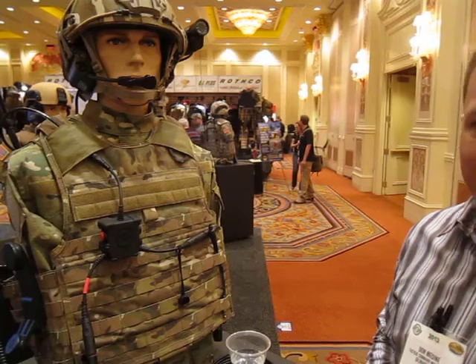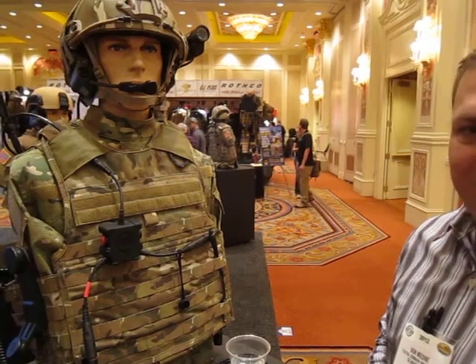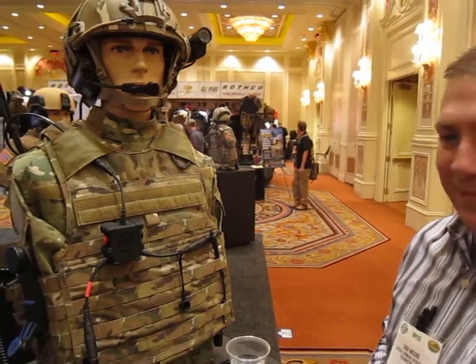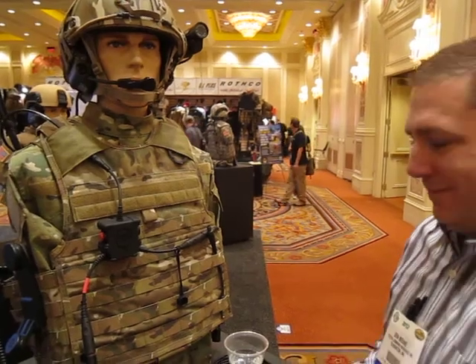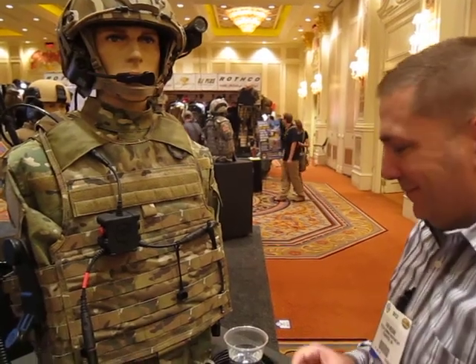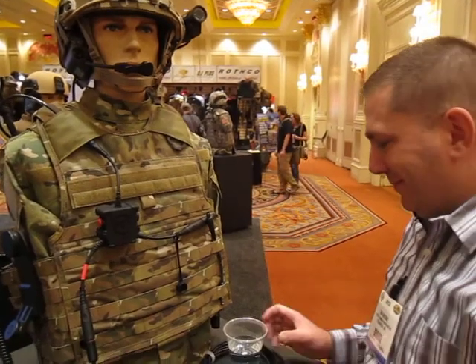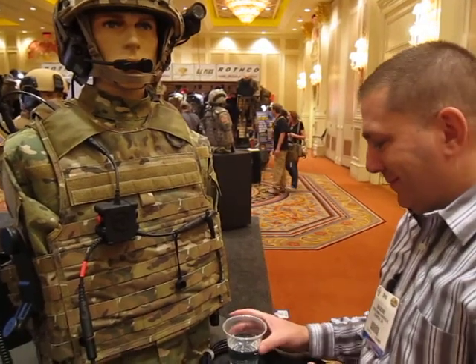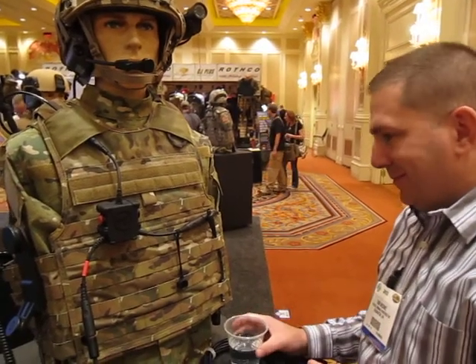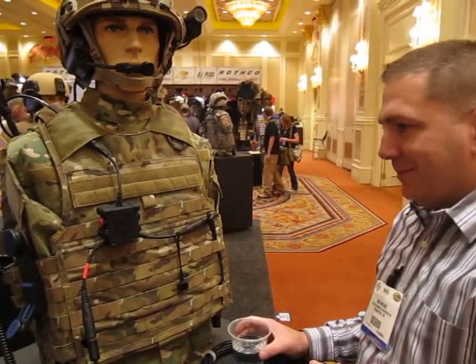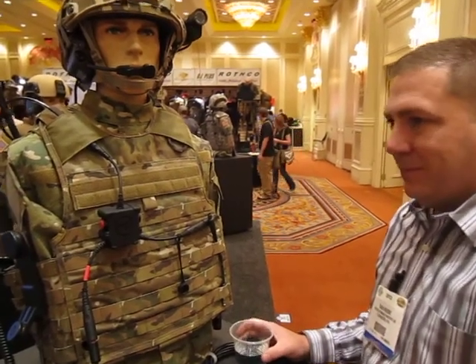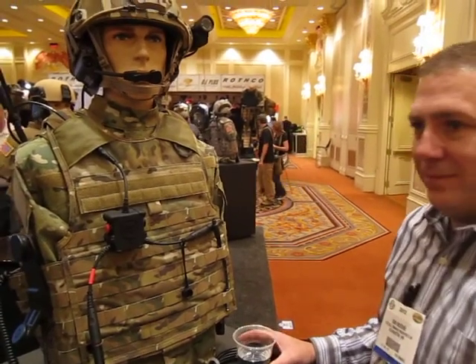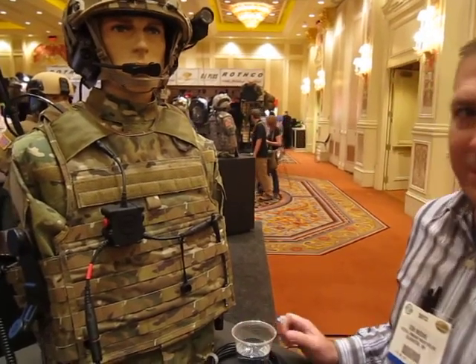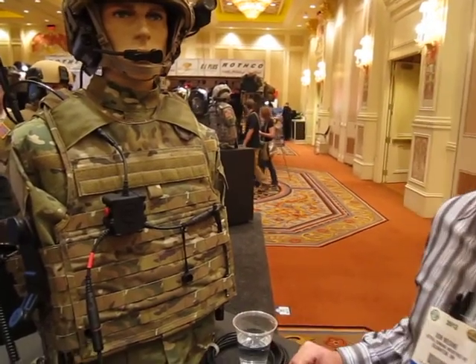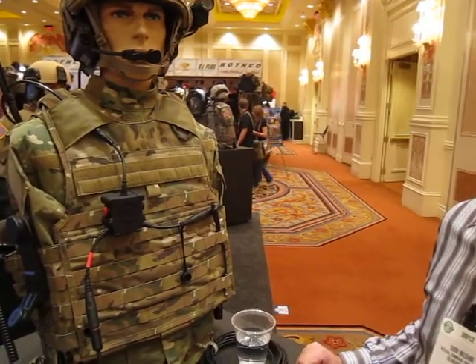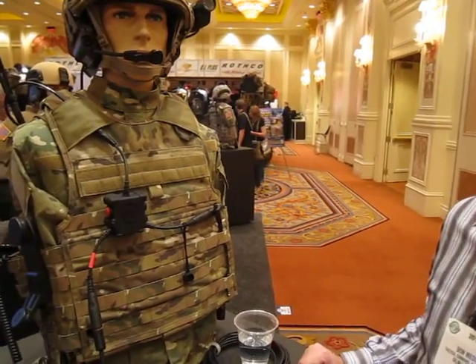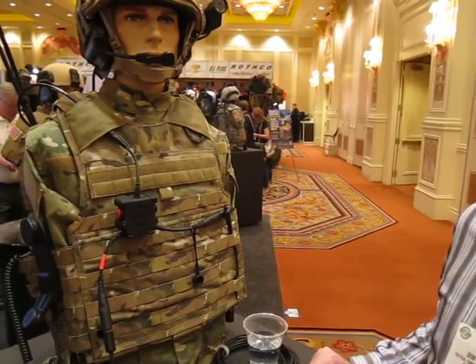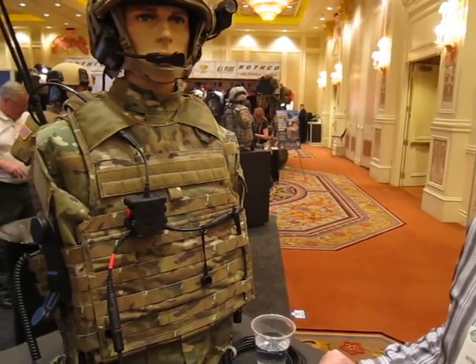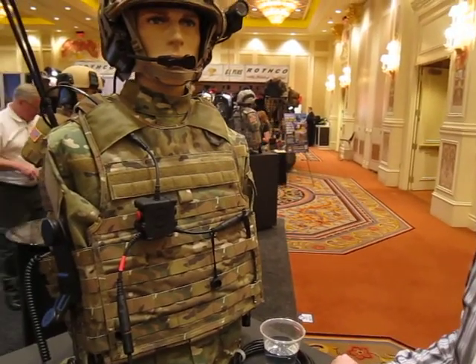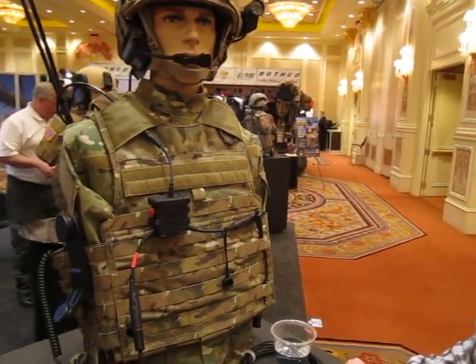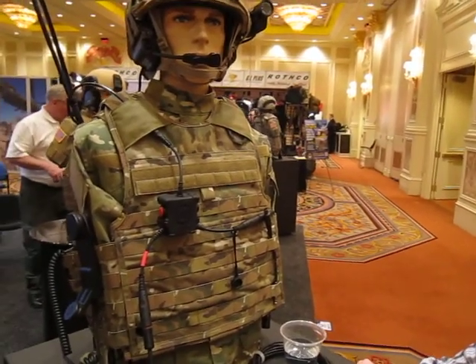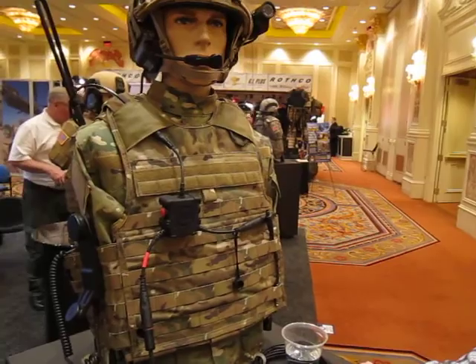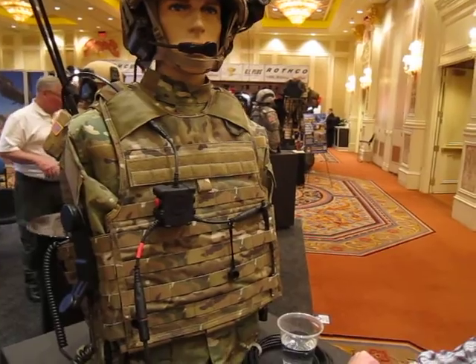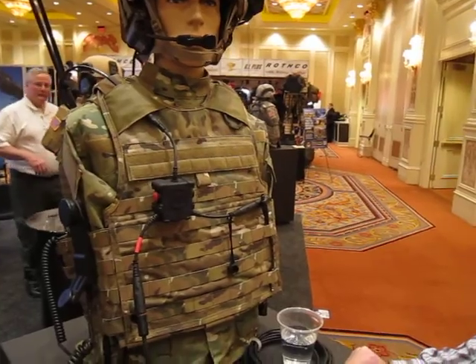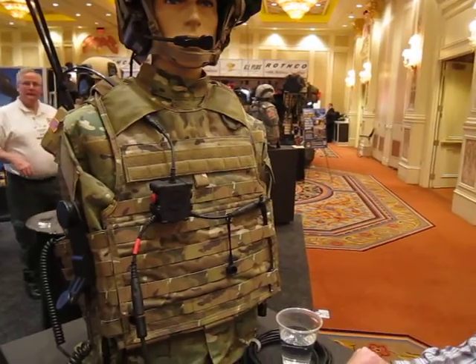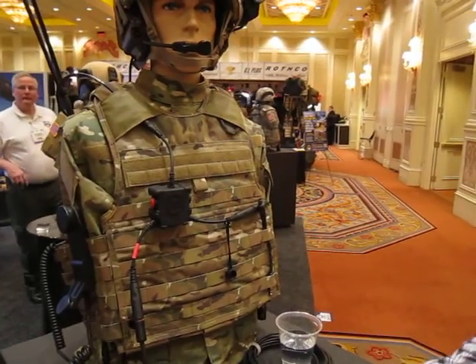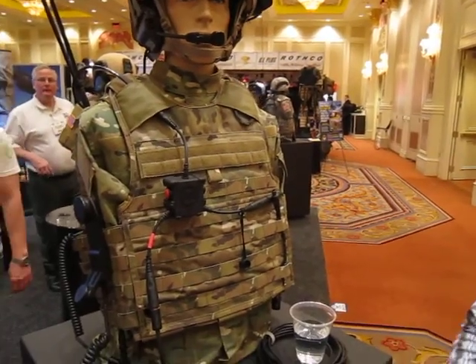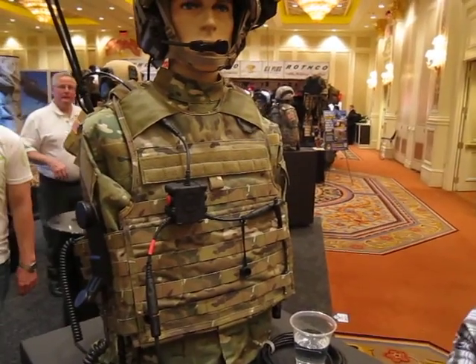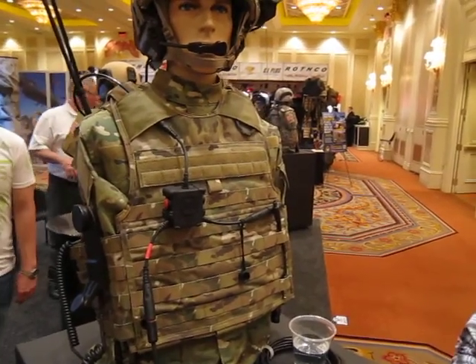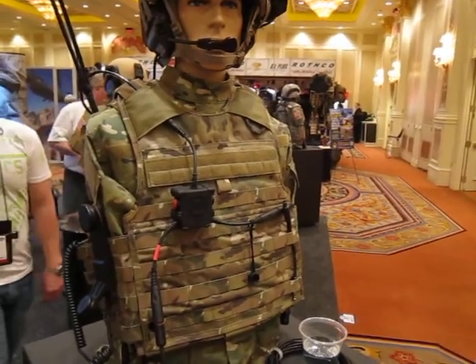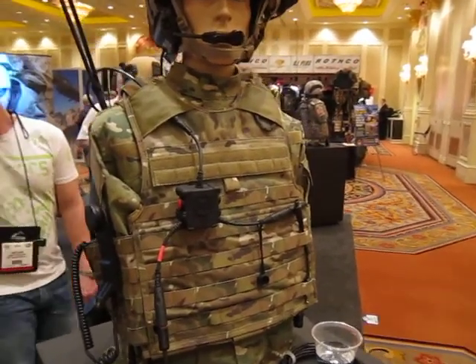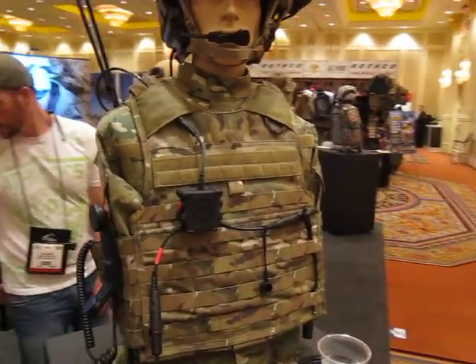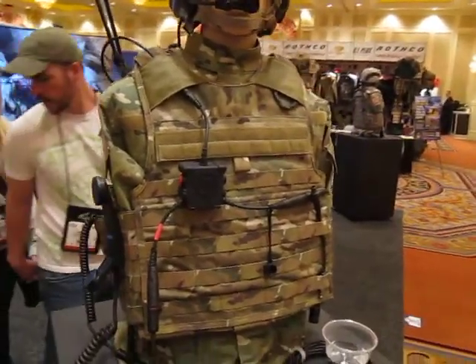I'm here with Don Medin from Tactical Command Industries and he's going to take us through the push-to-talk button that they've got and a couple other things. Let's go.